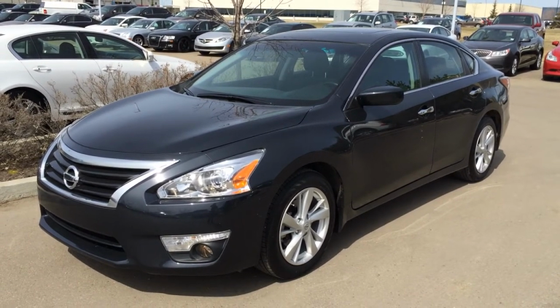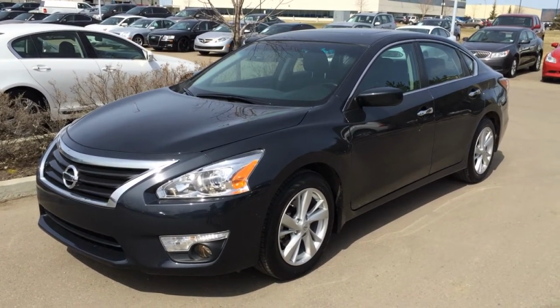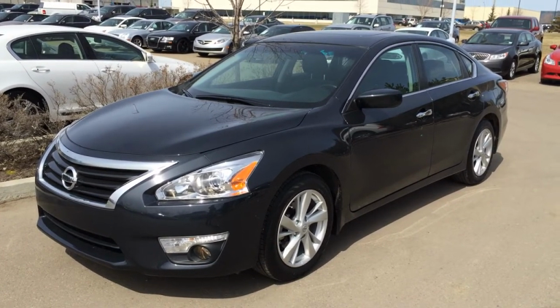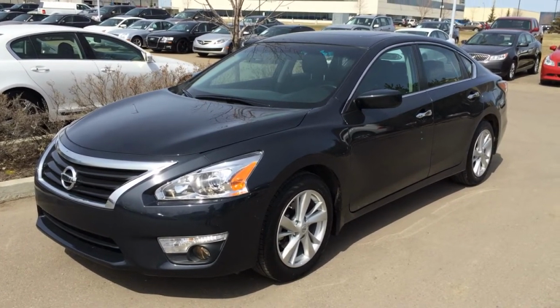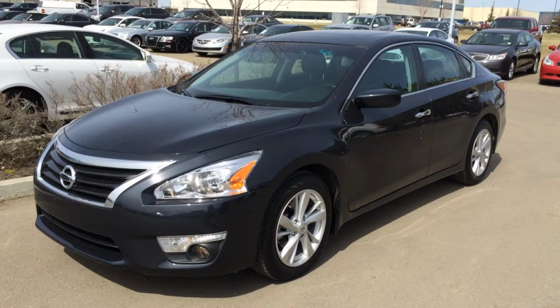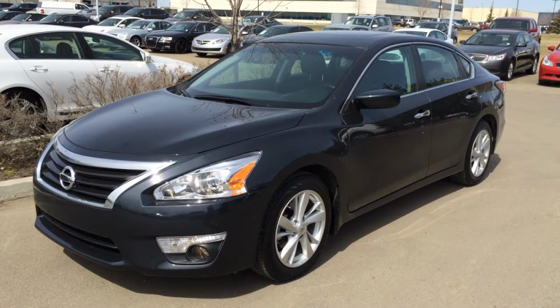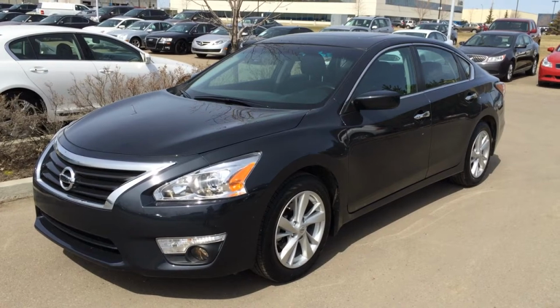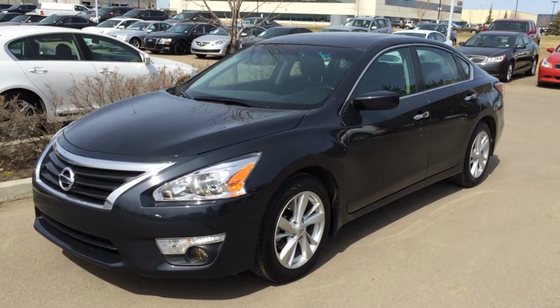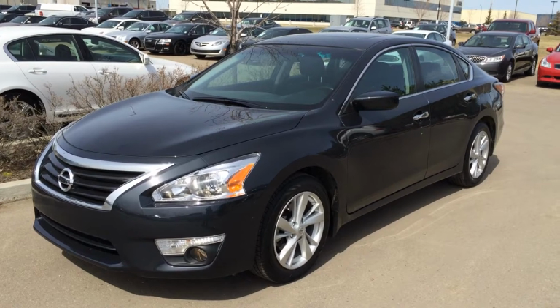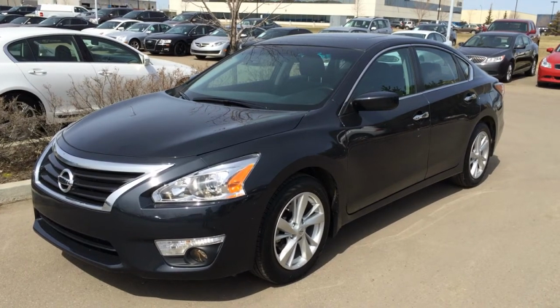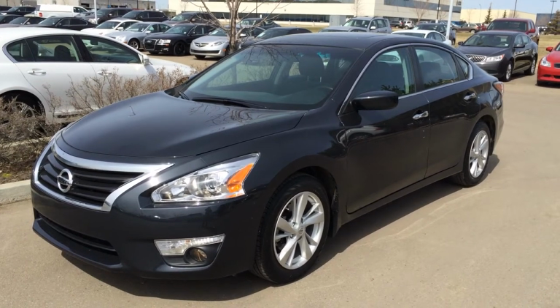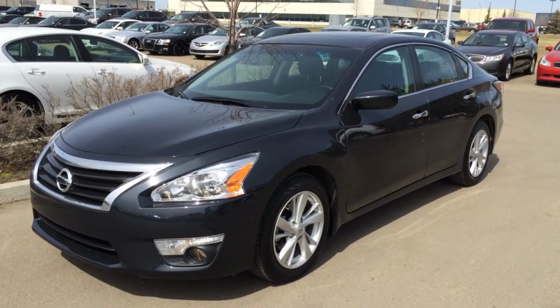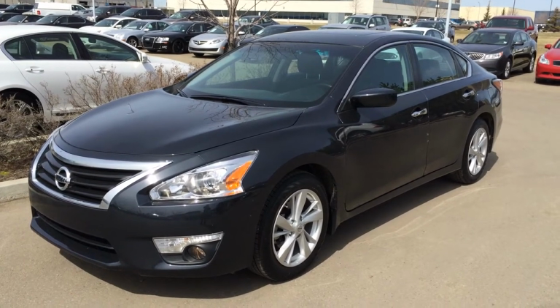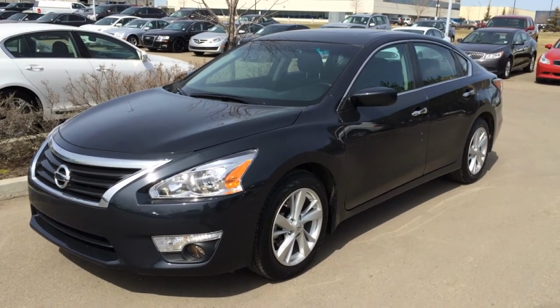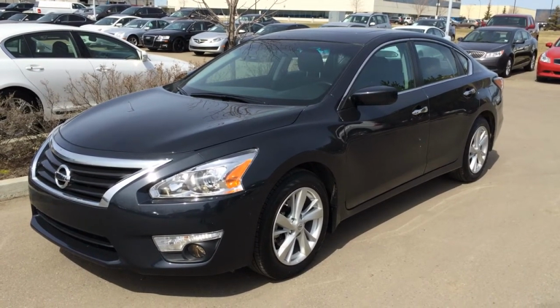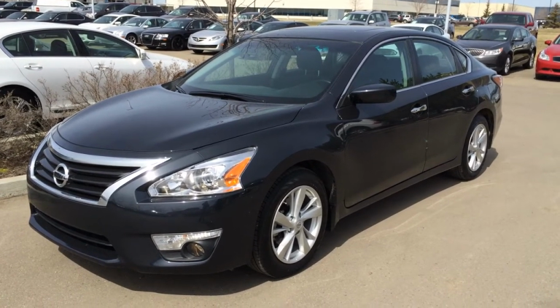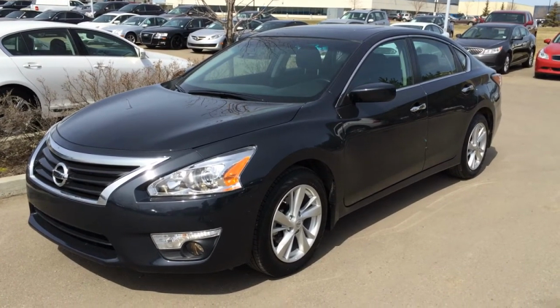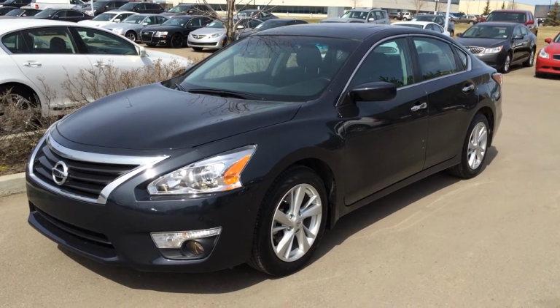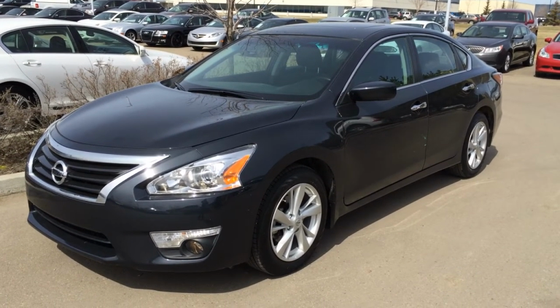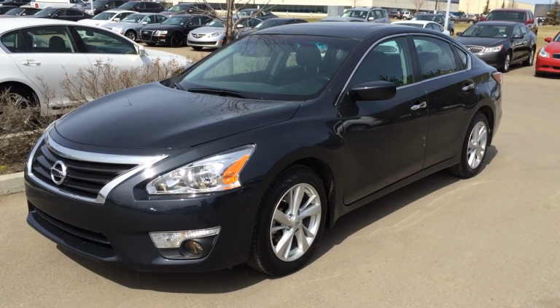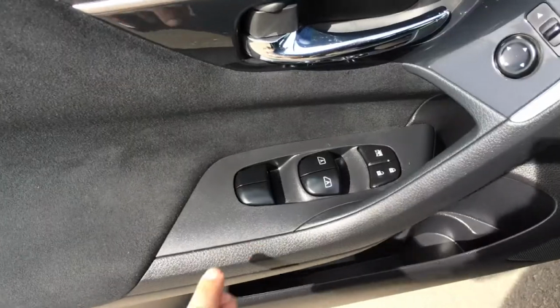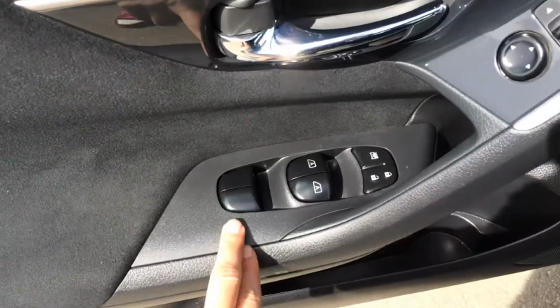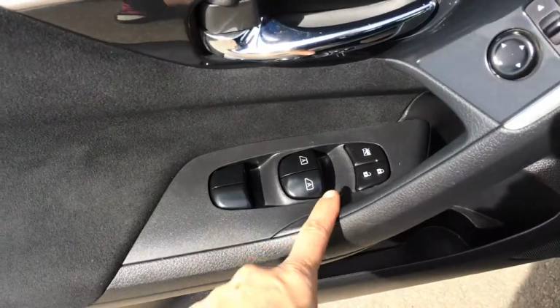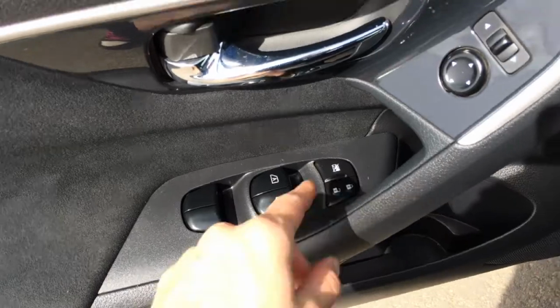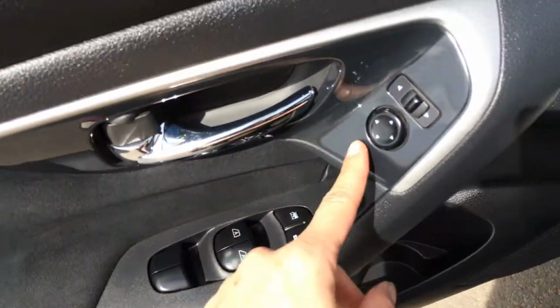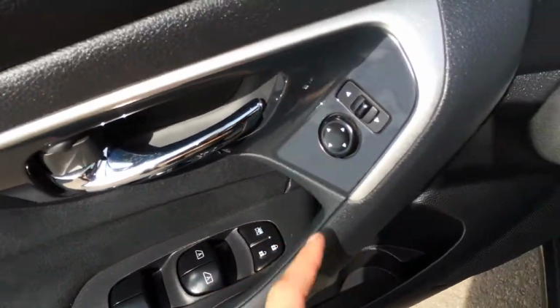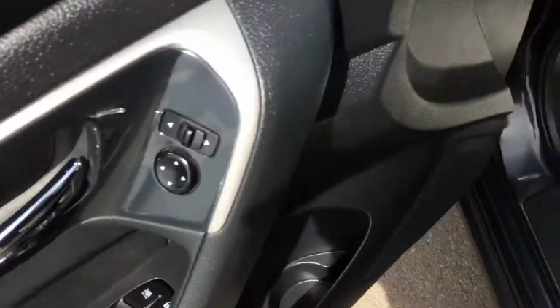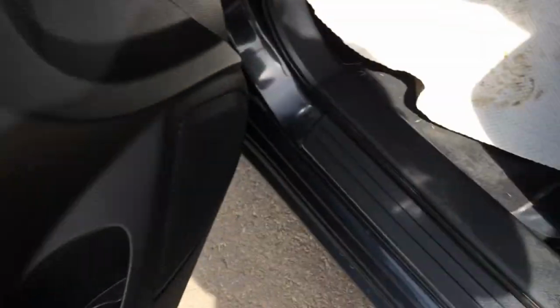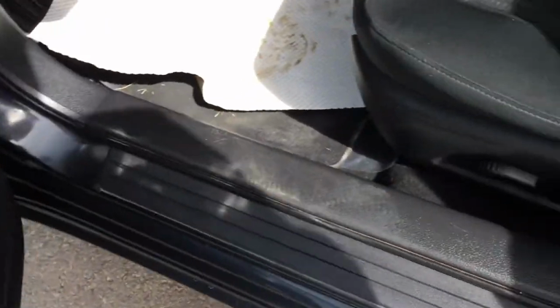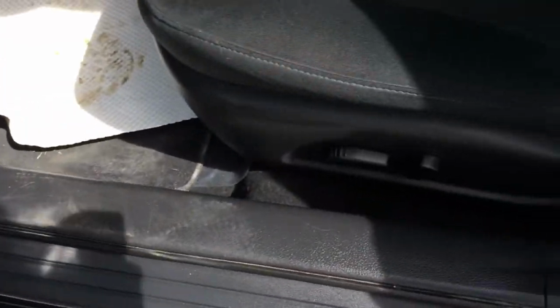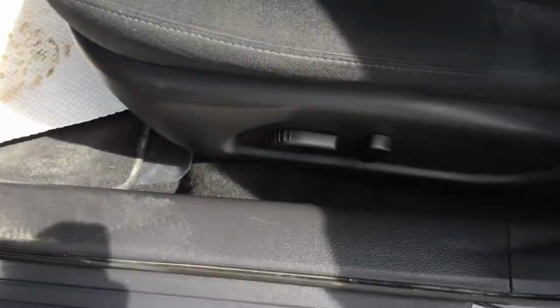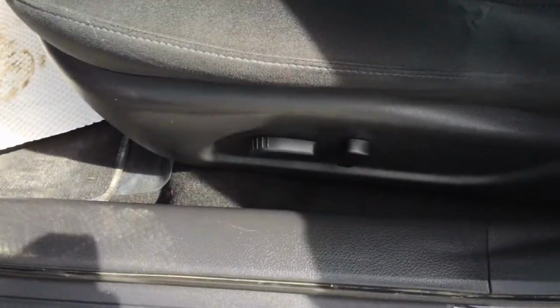We have the grey exterior, black cloth seating inside, 4-door, 5-passenger. Powered windows, locks, and side mirrors. Power adjustable driver seat.